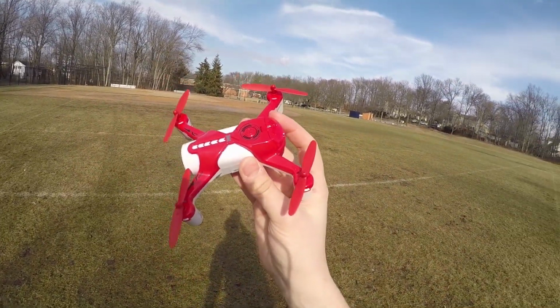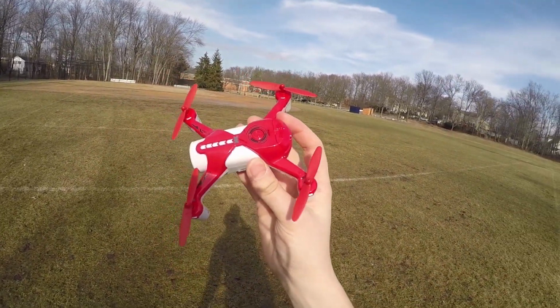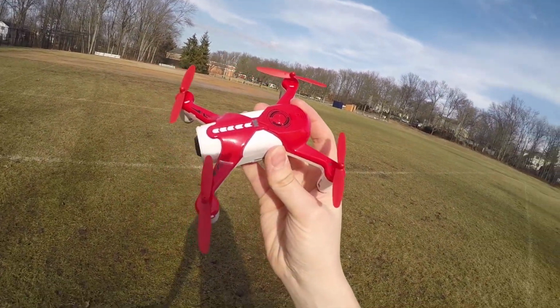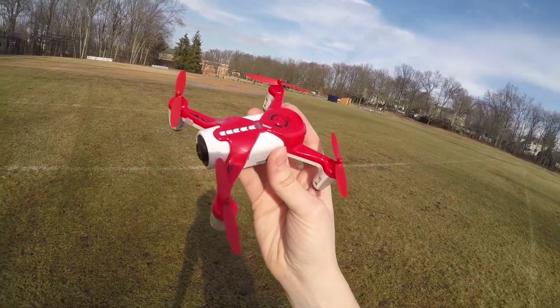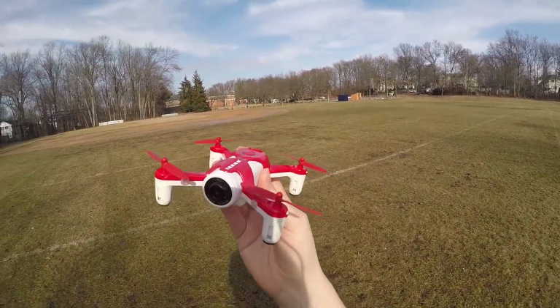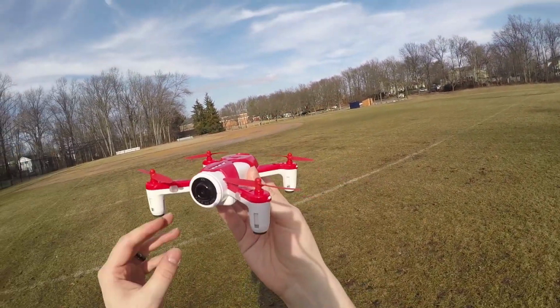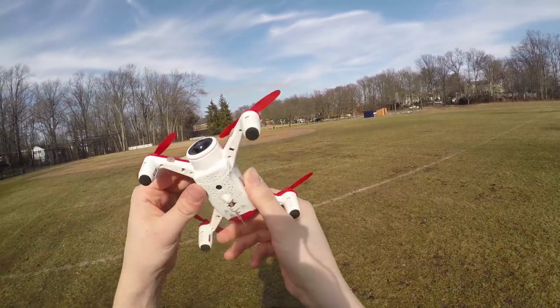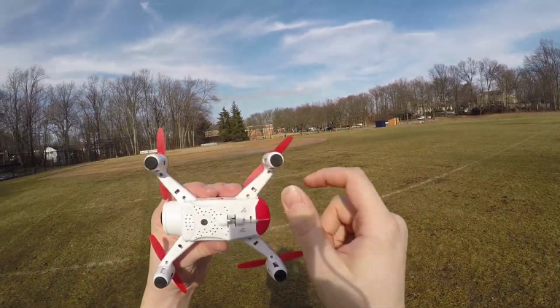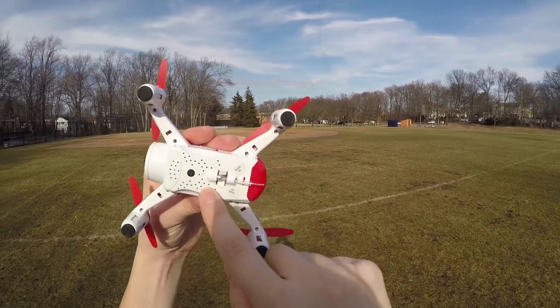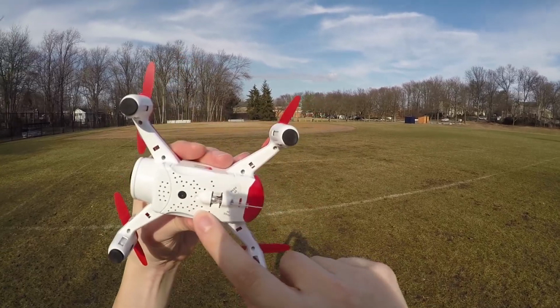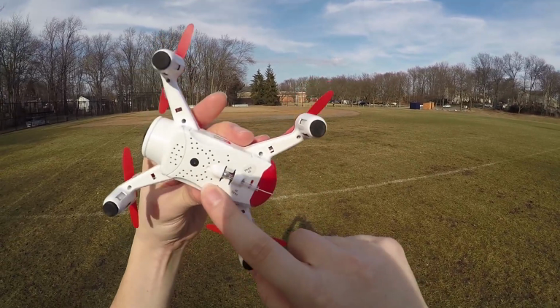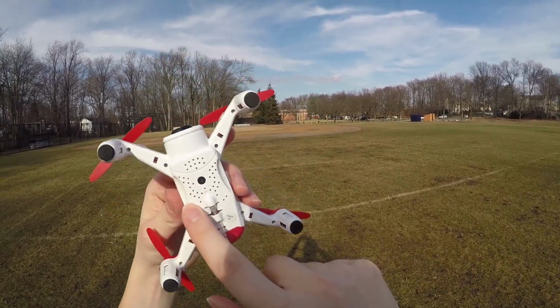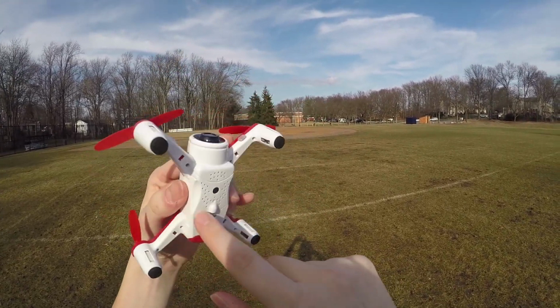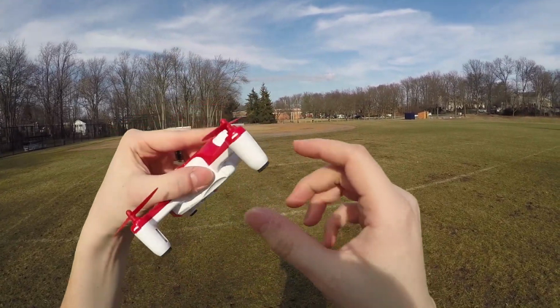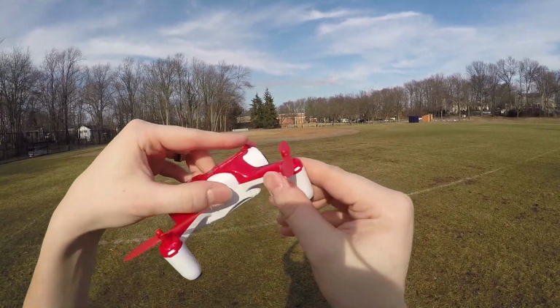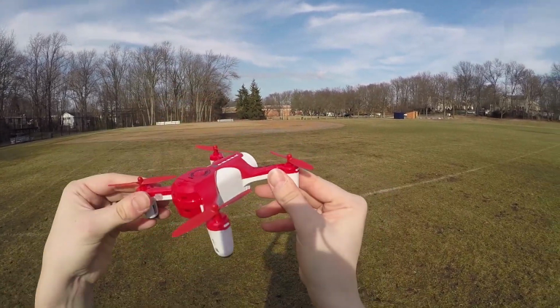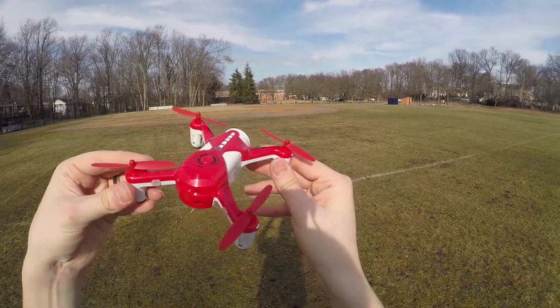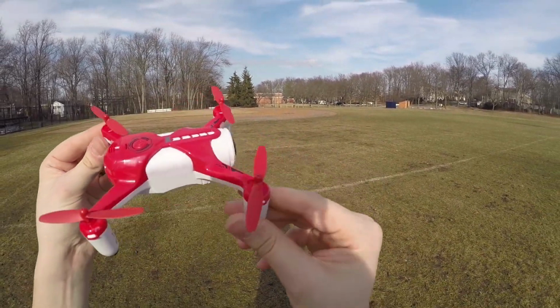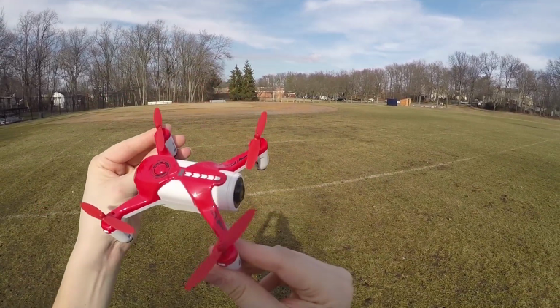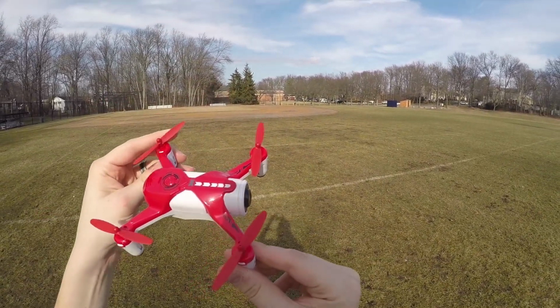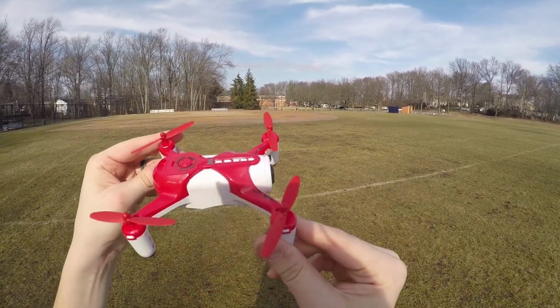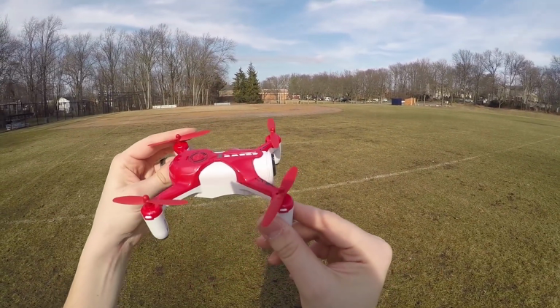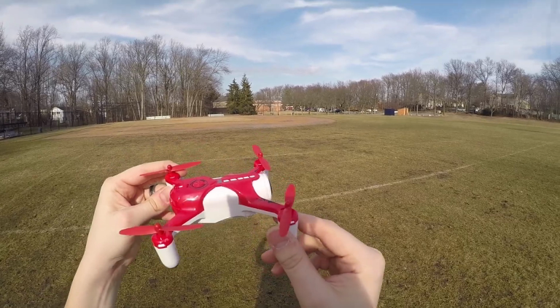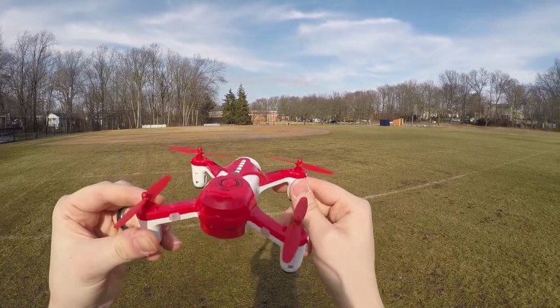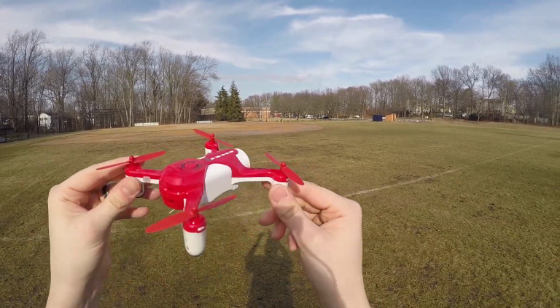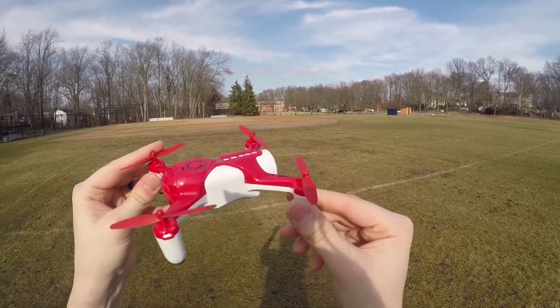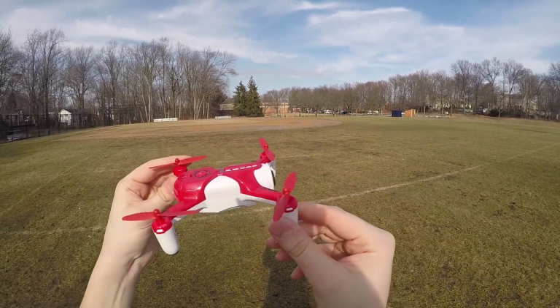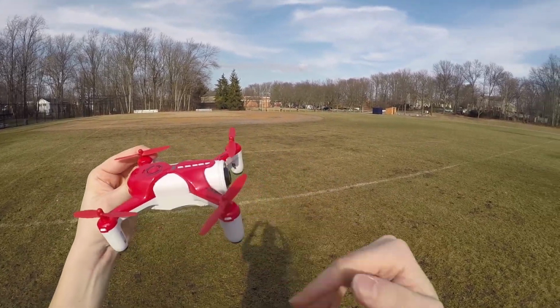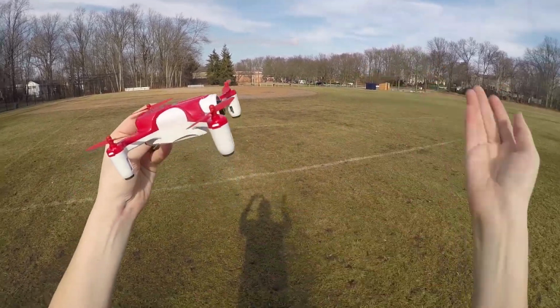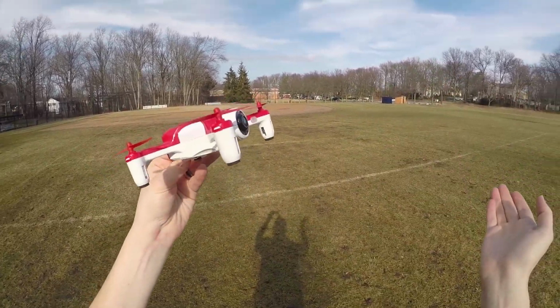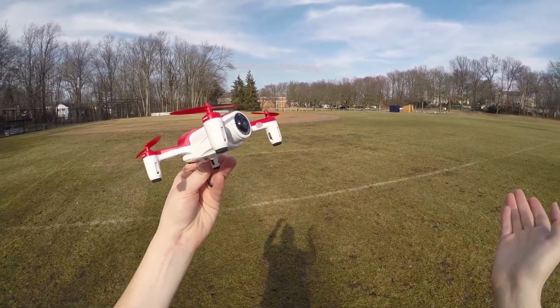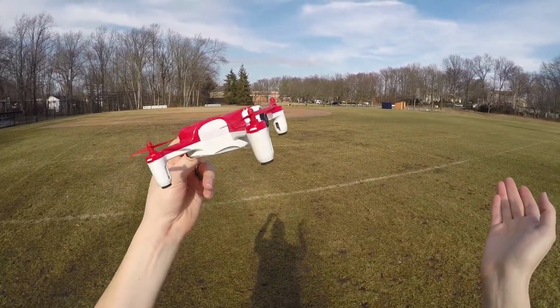The first thing about this drone is that it's got an optical flow sensor, which means it can hold its position either outside or inside. And it doesn't have a GPS, so you don't have to worry about GPS.